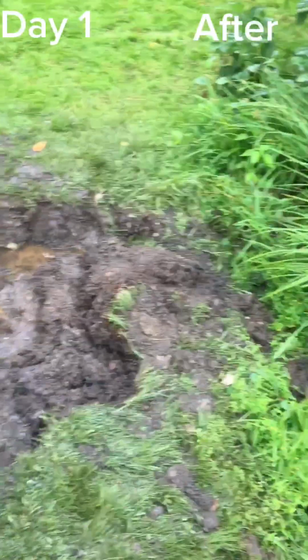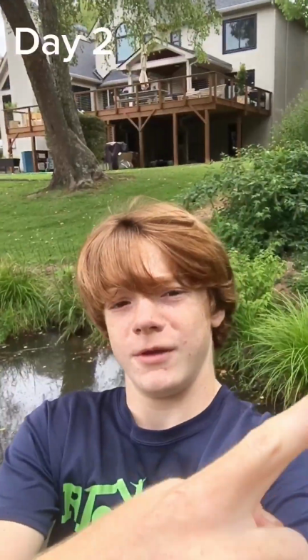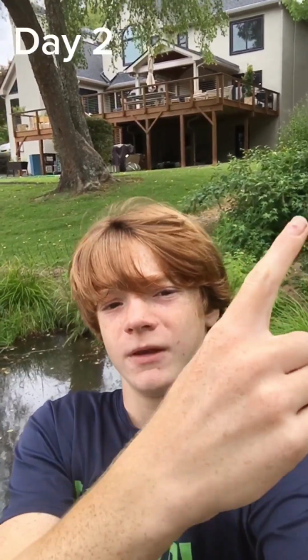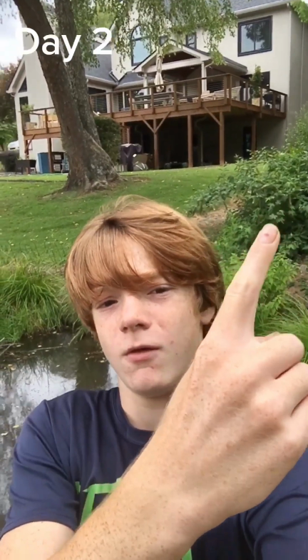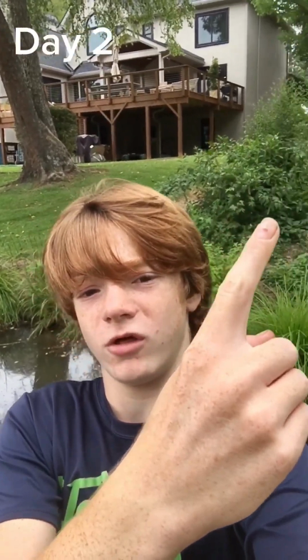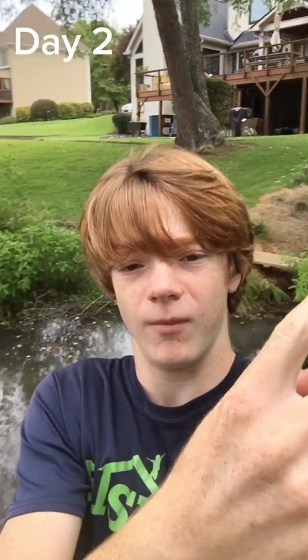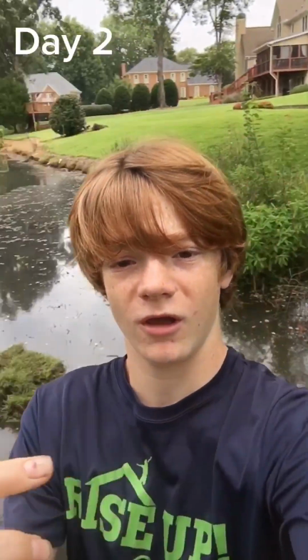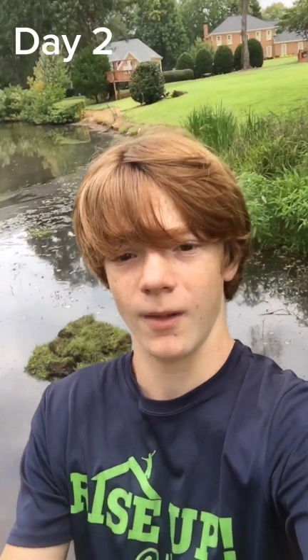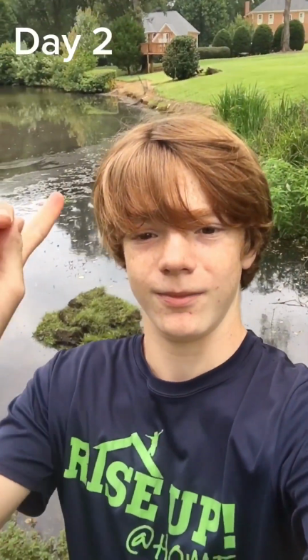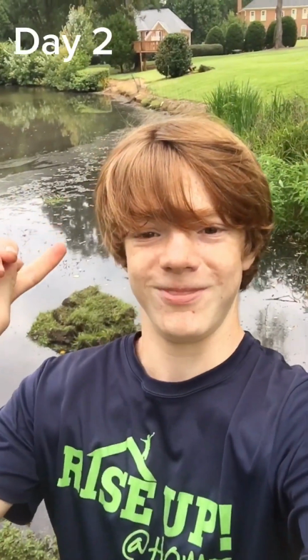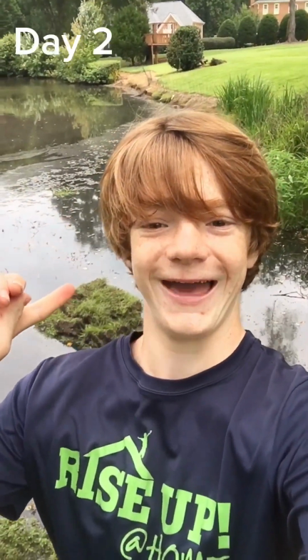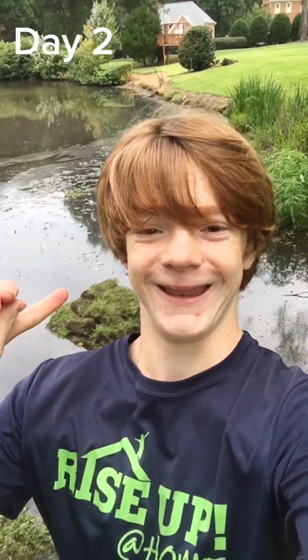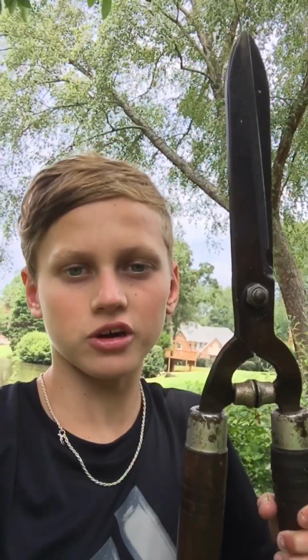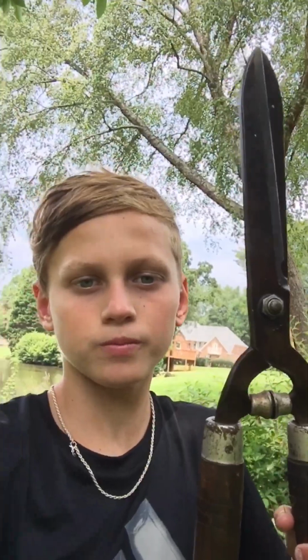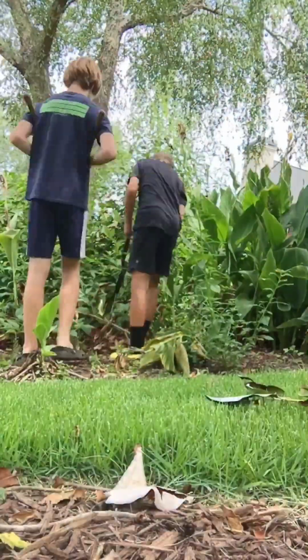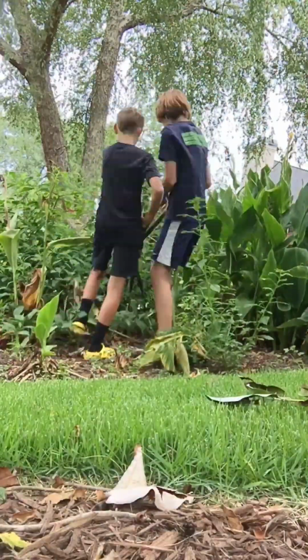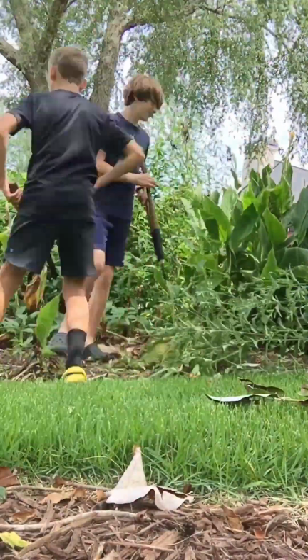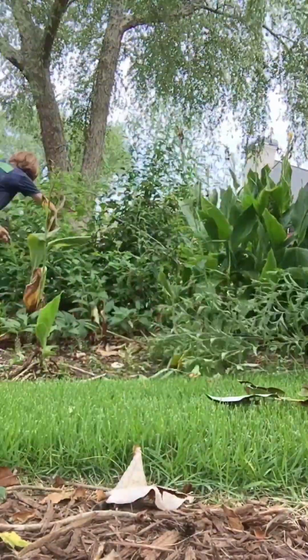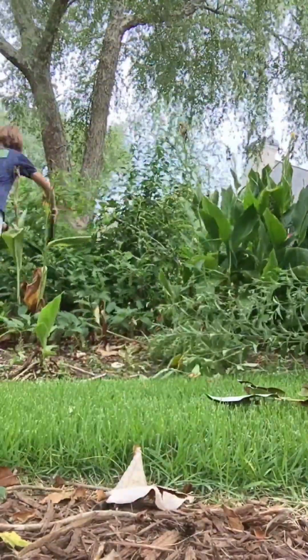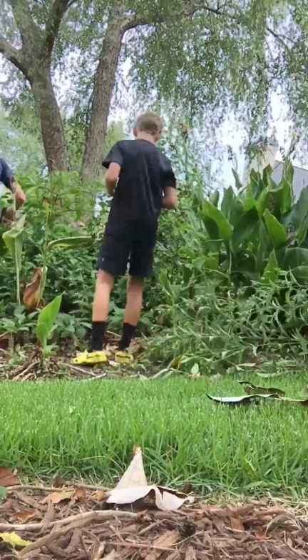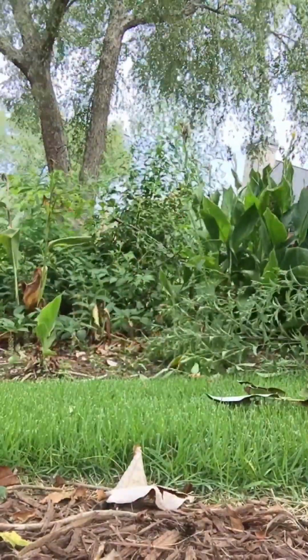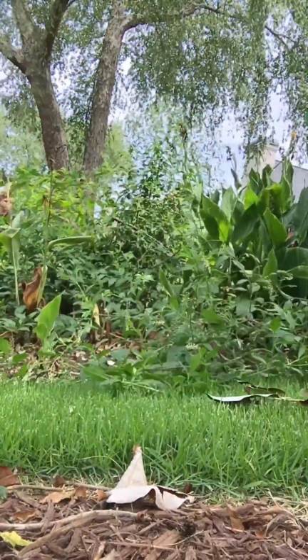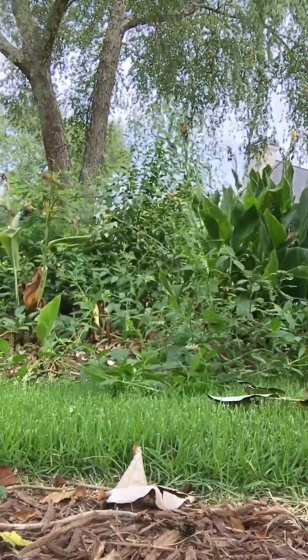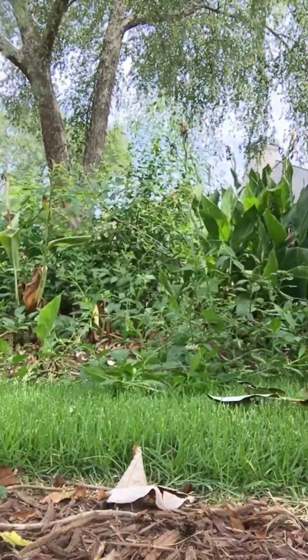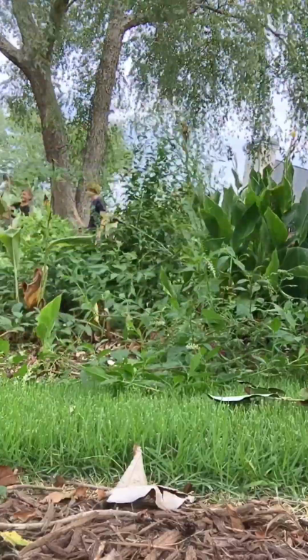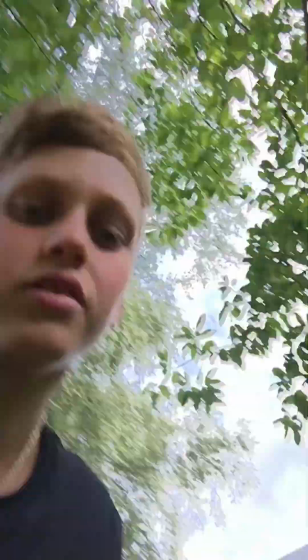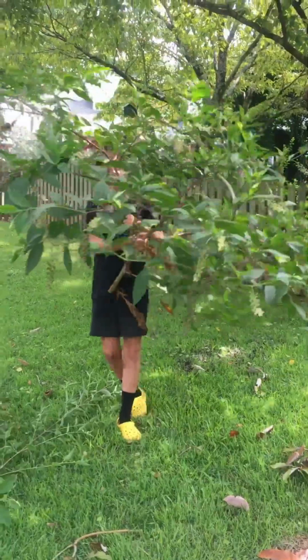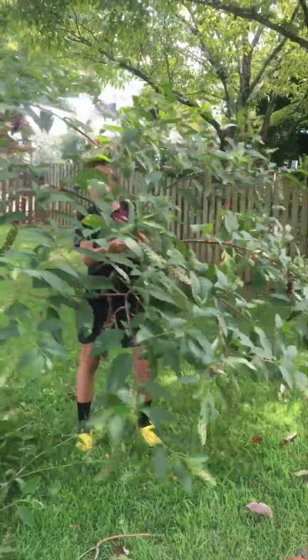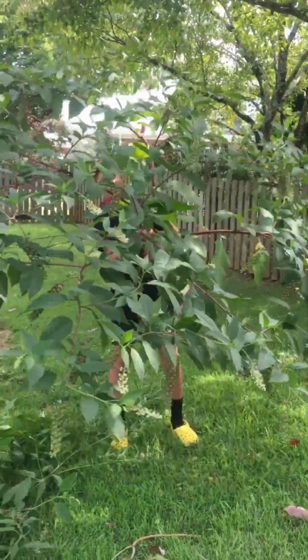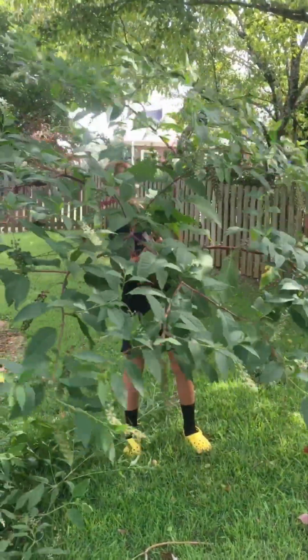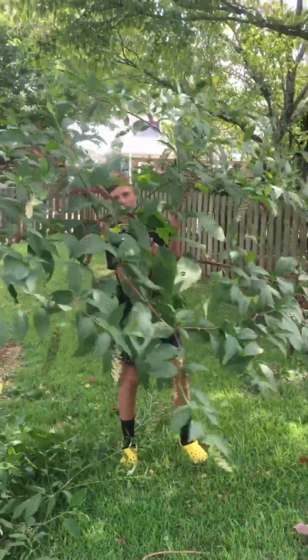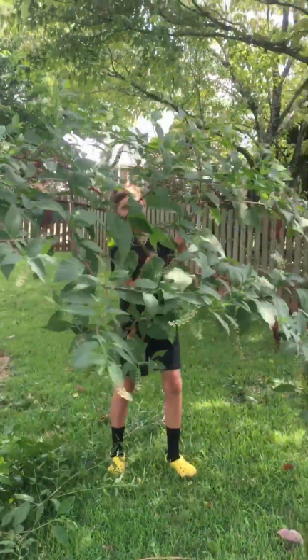They're going to be chopping down those bushes and putting them on that island. Let's go. Guys, look what Alex just cut down — this is absolutely massive.